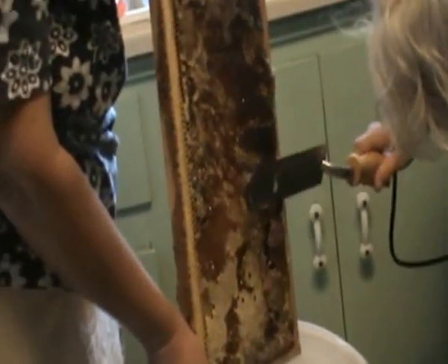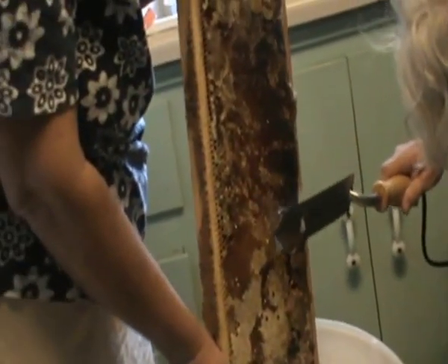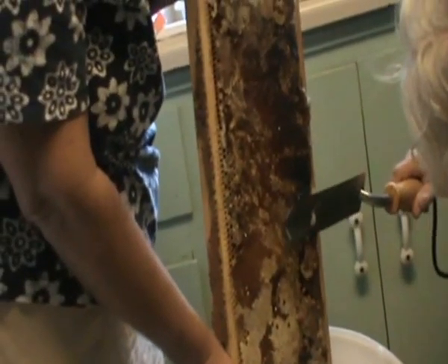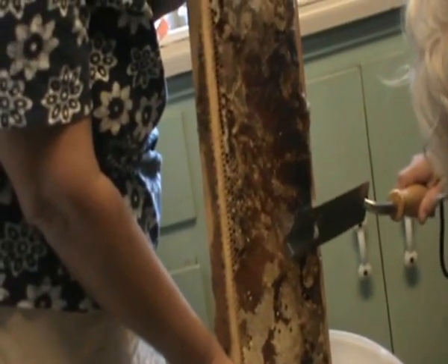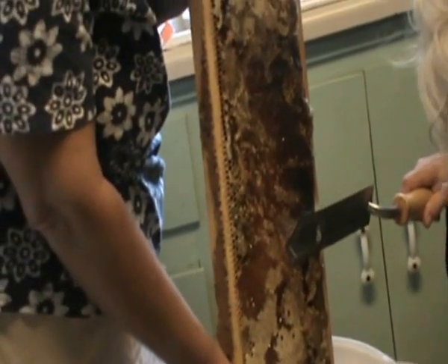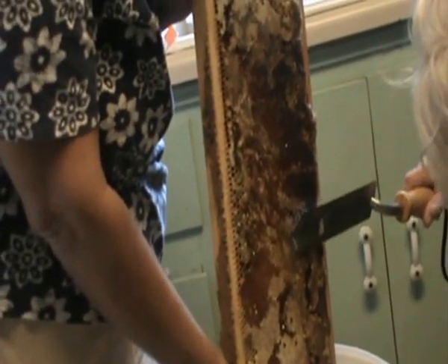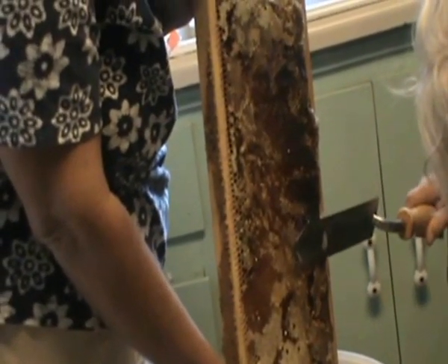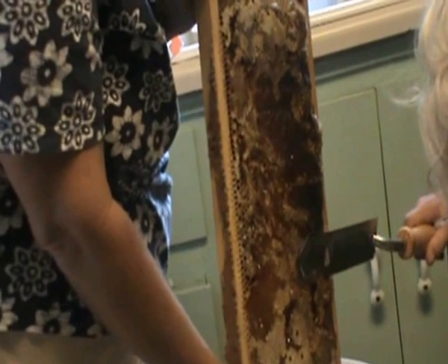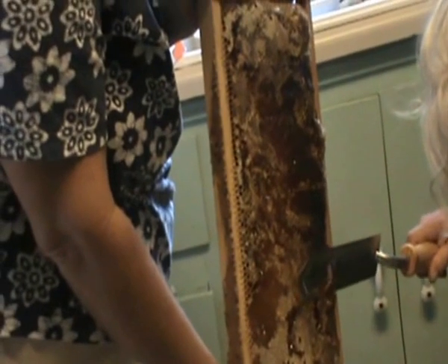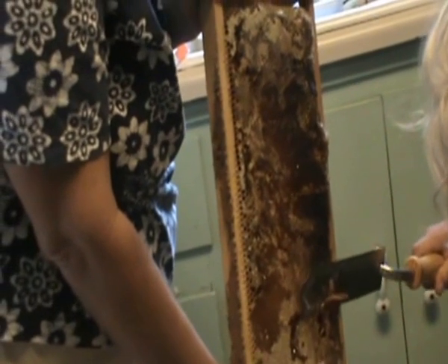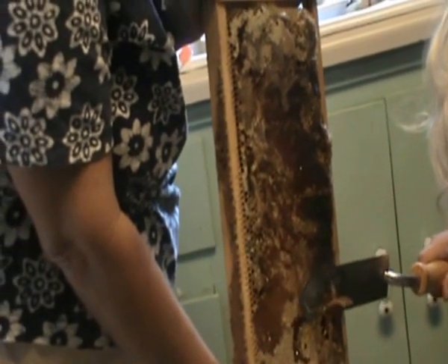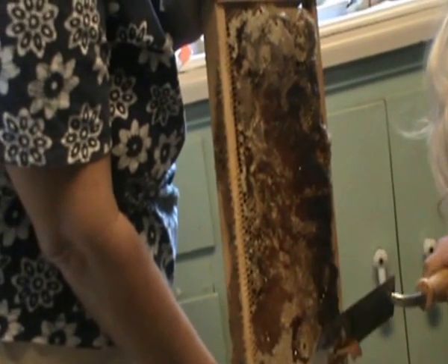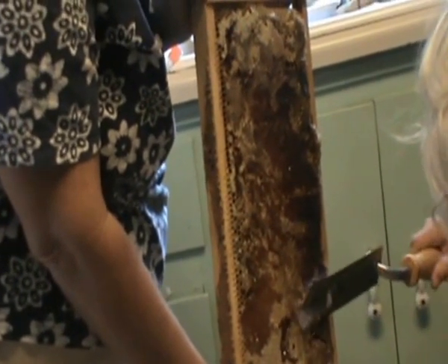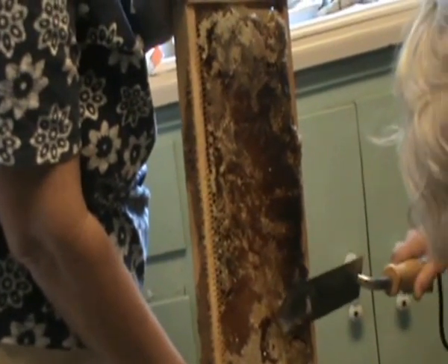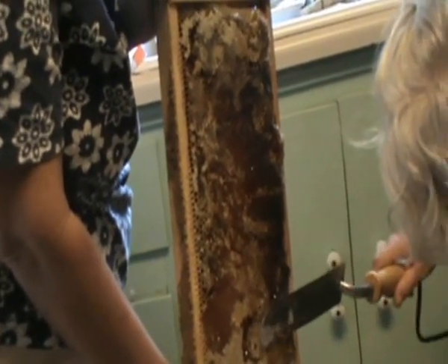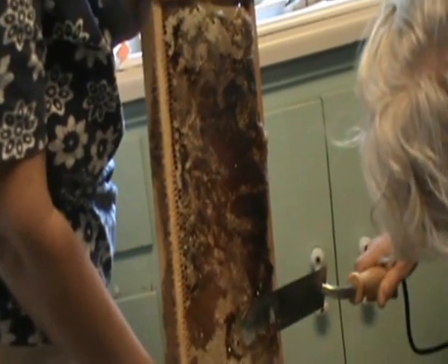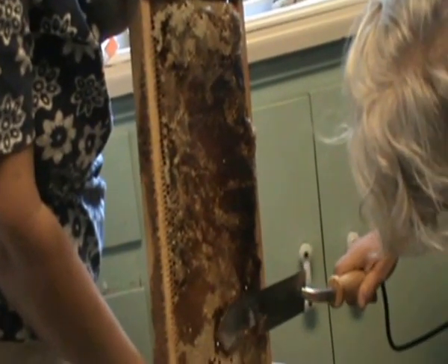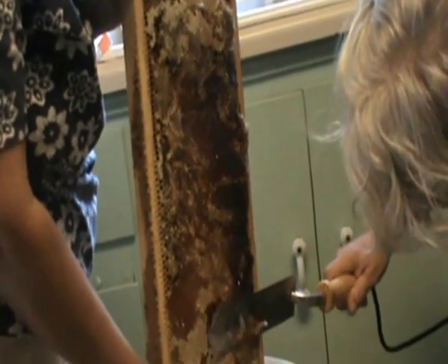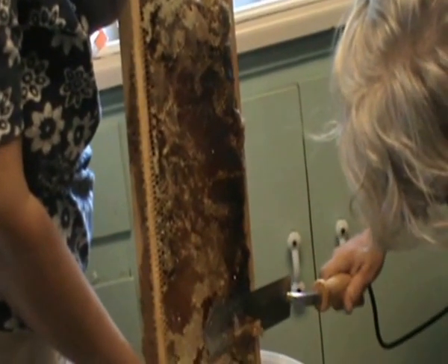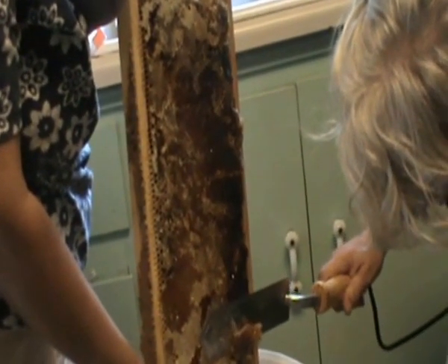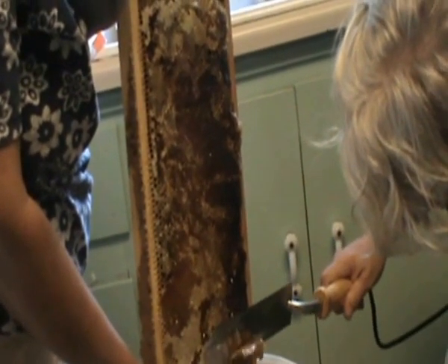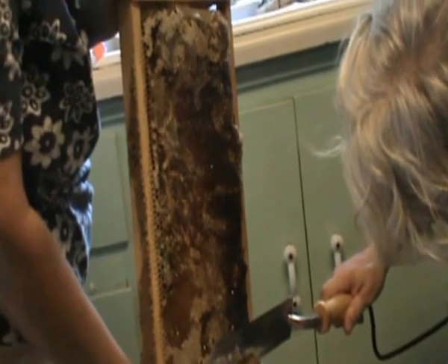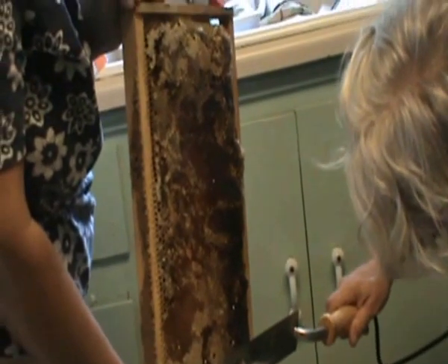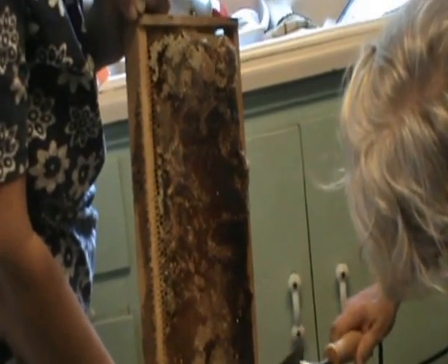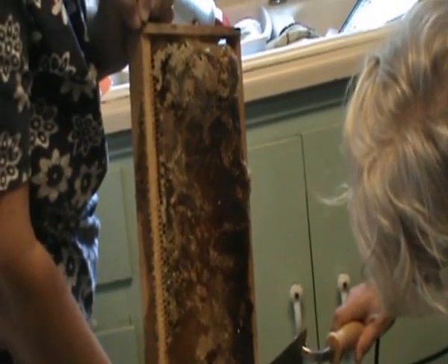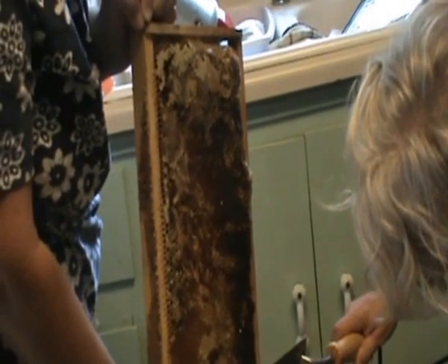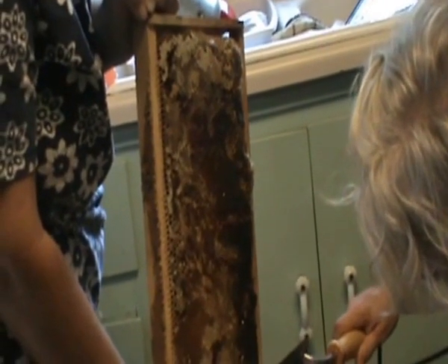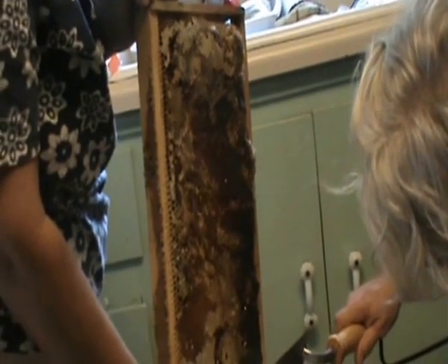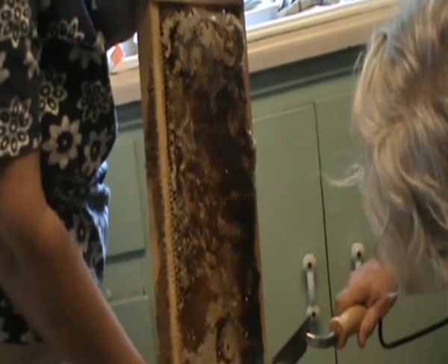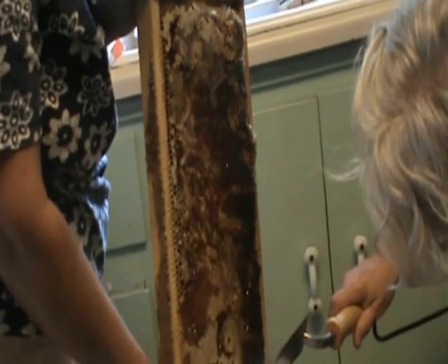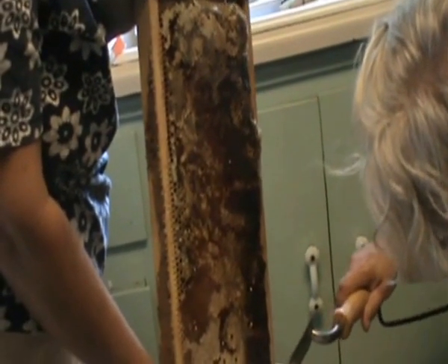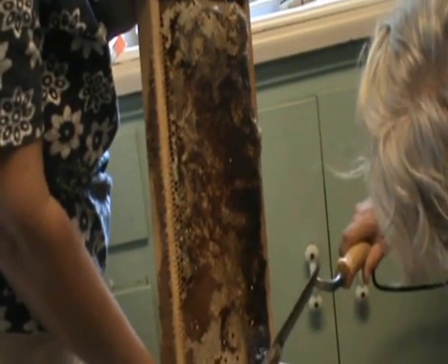All we're doing is uncapping it. It's kind of a problem because it gets hot. It's hotter than it looks.